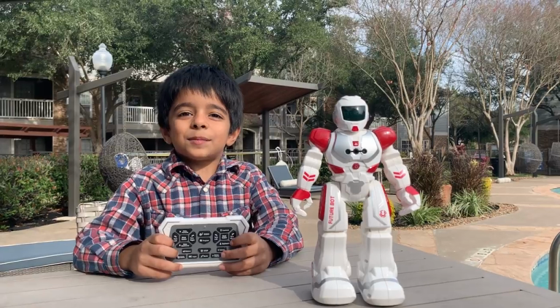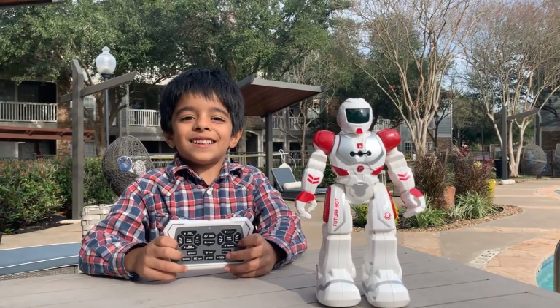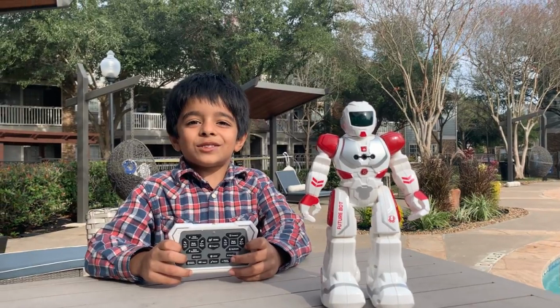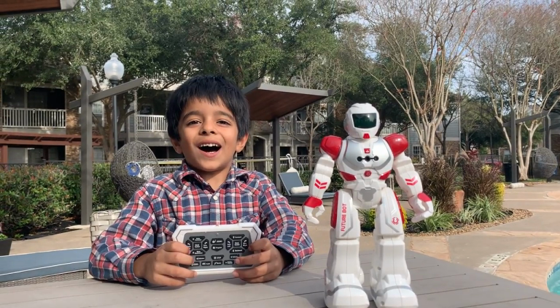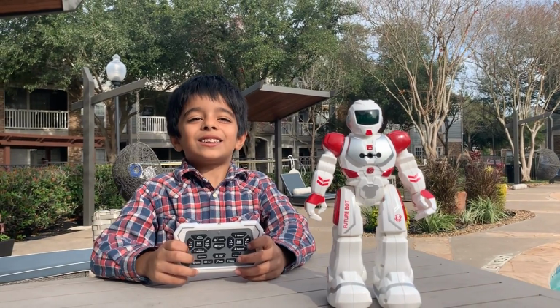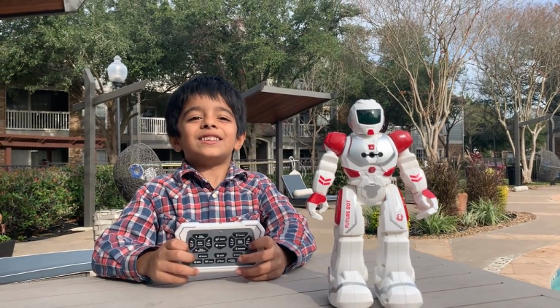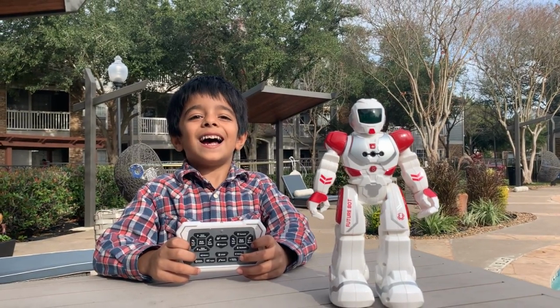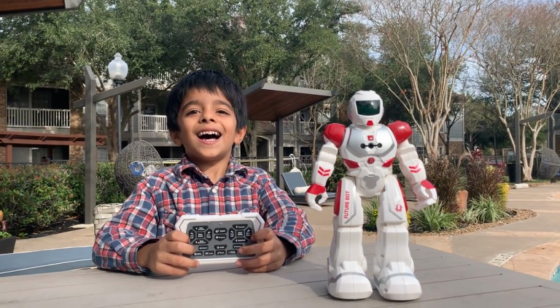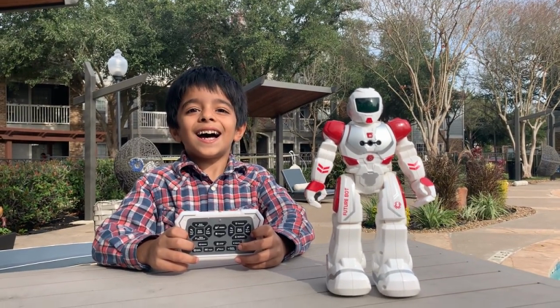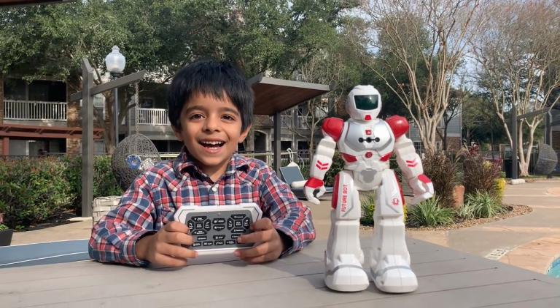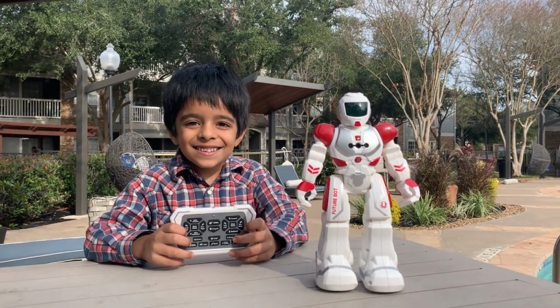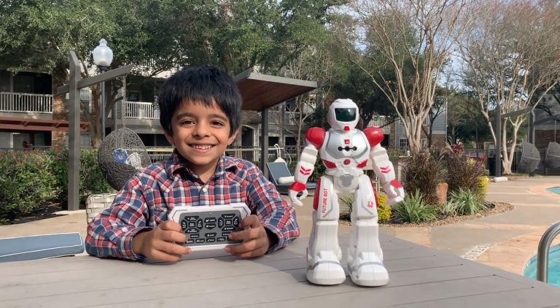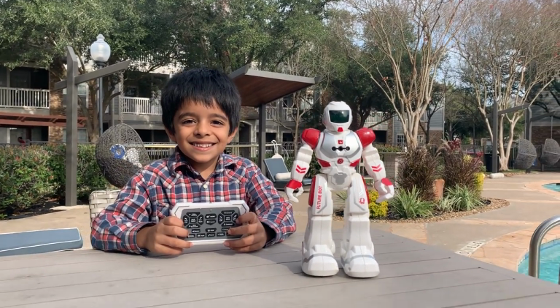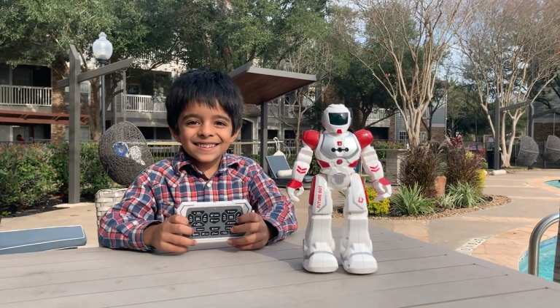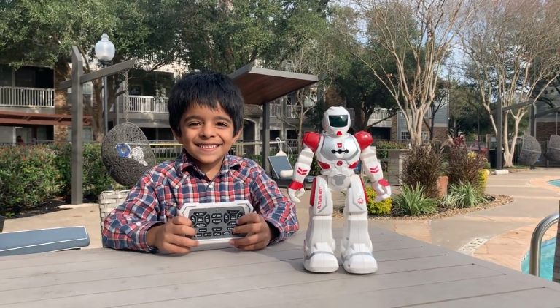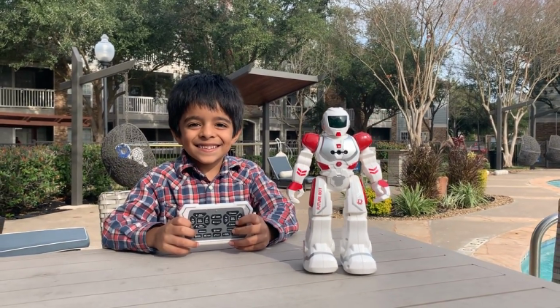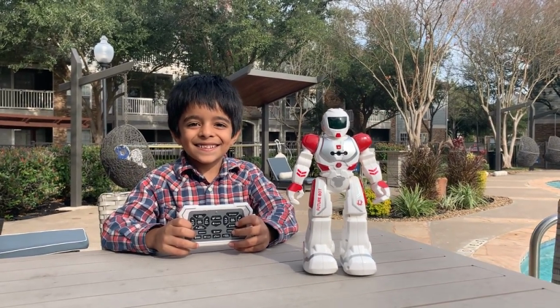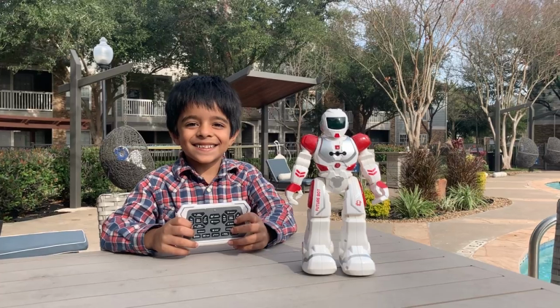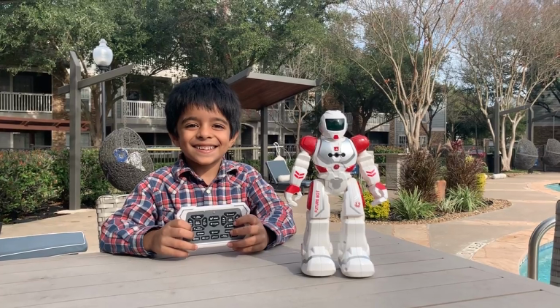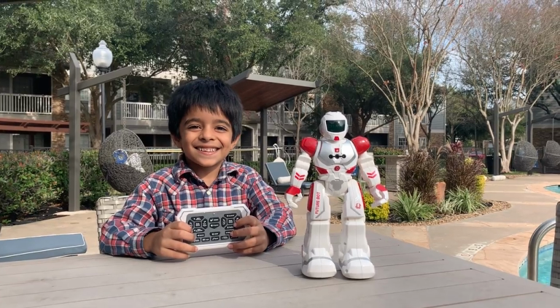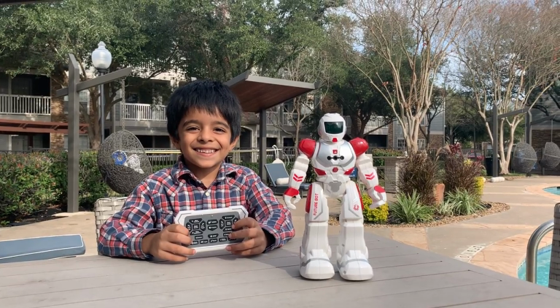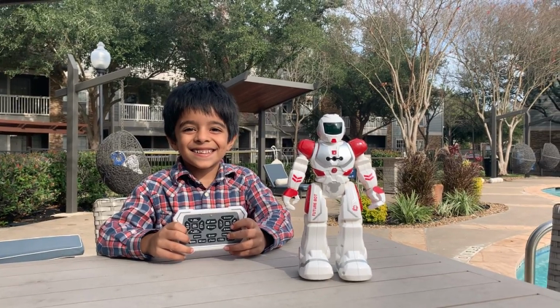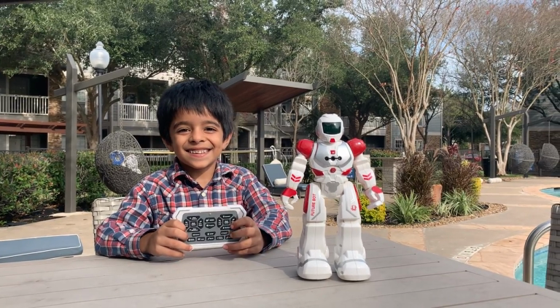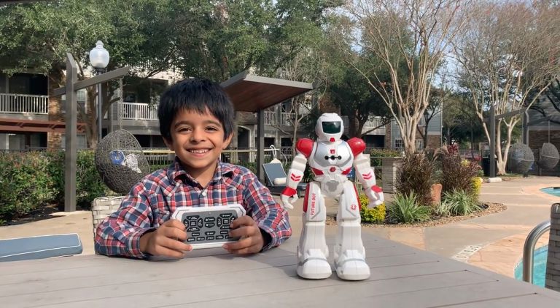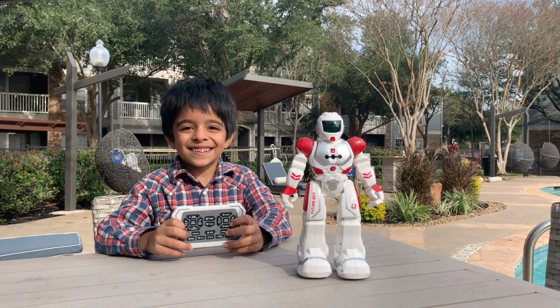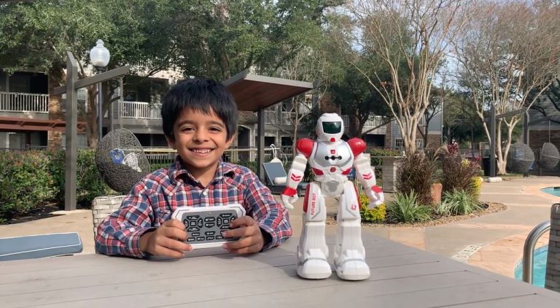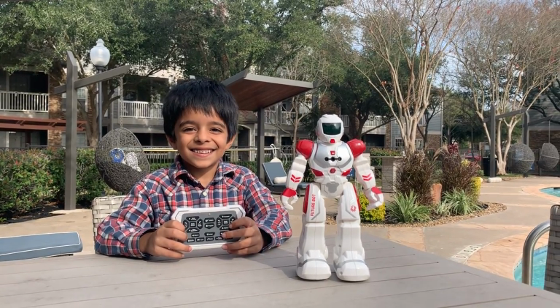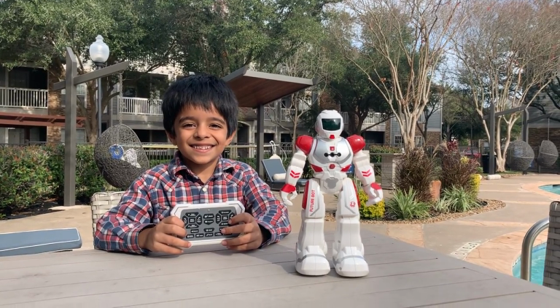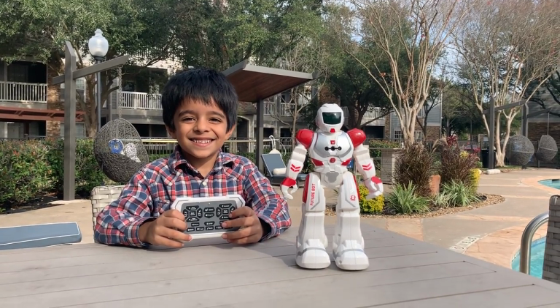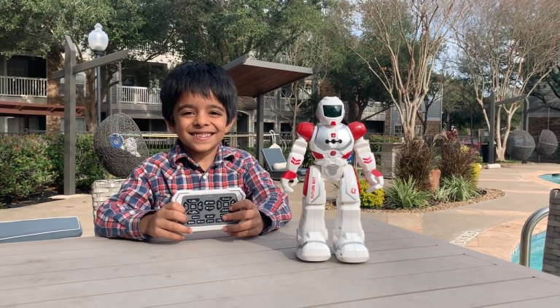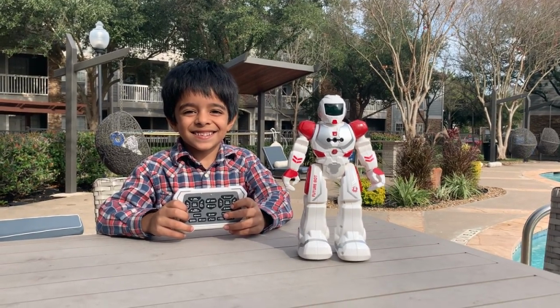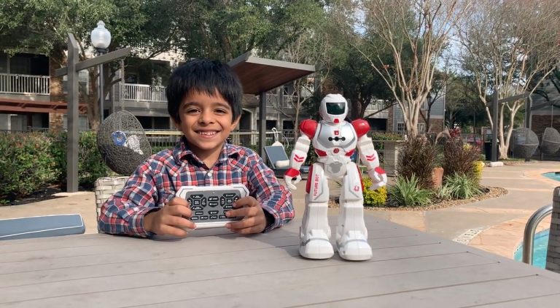Welcome to Aniq's Twice Tune, guys. In this video, we are going to be reviewing this awesome-looking robot!